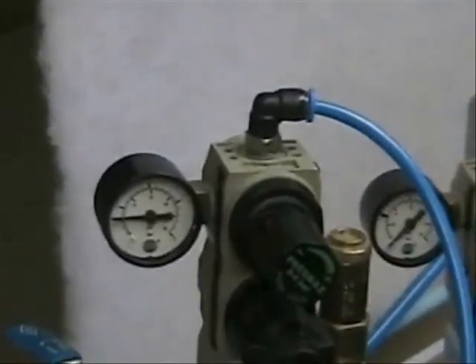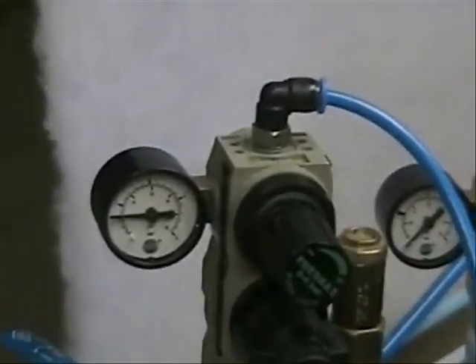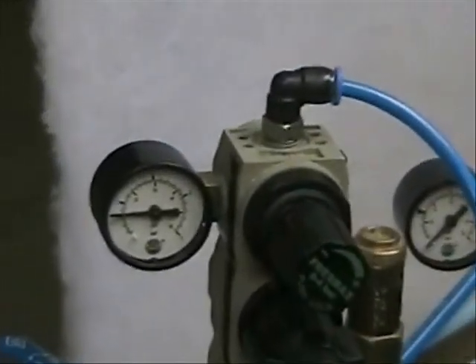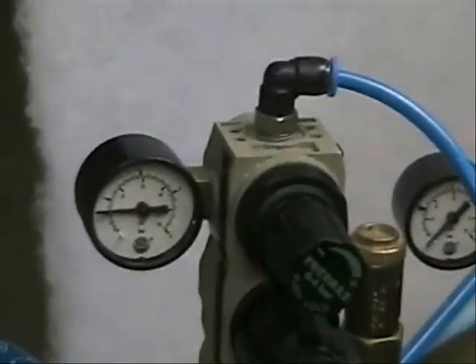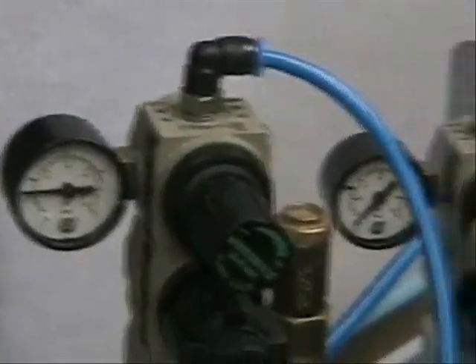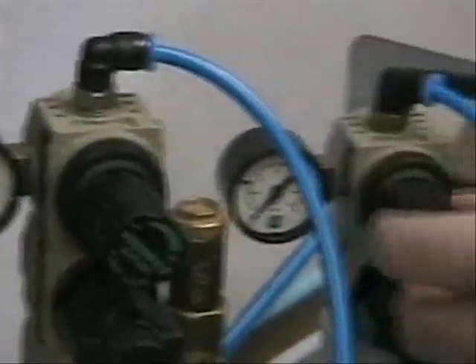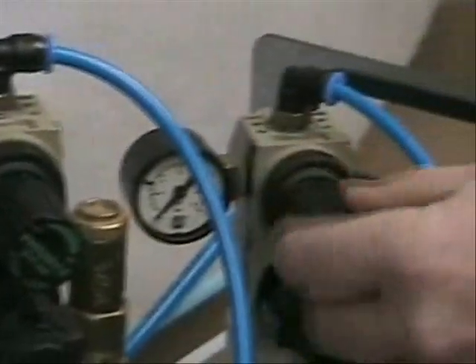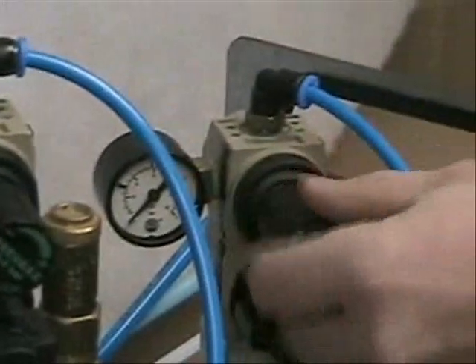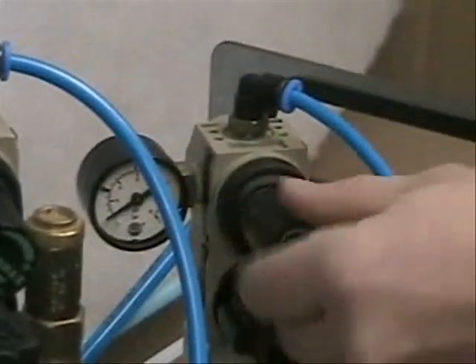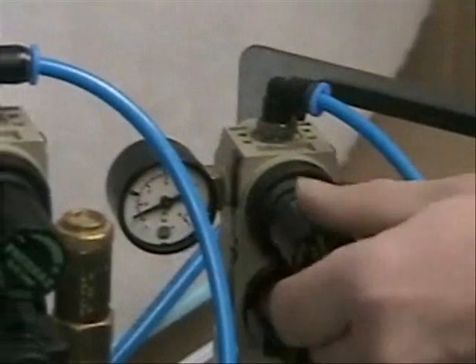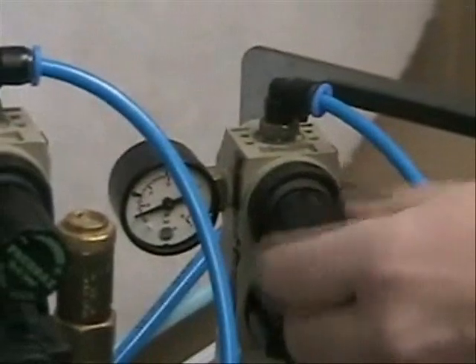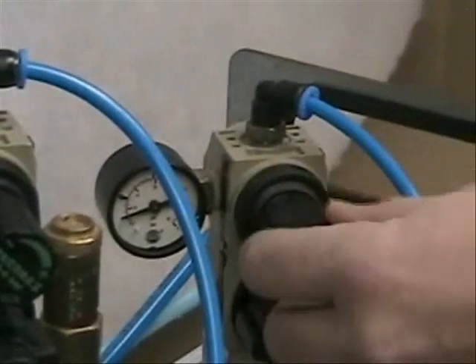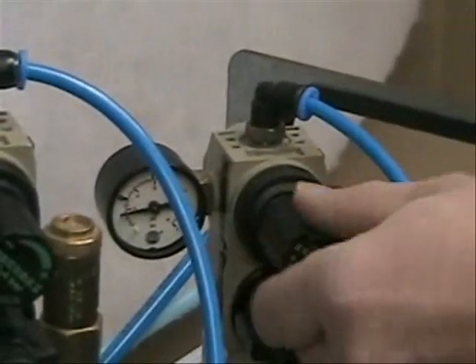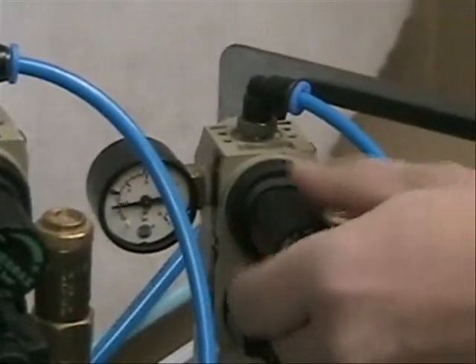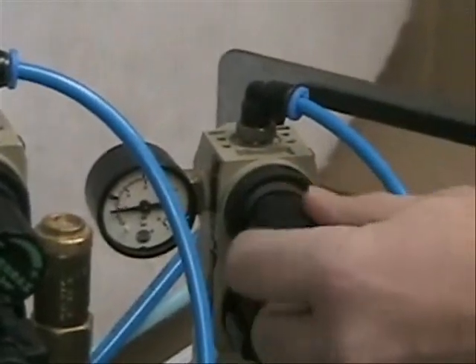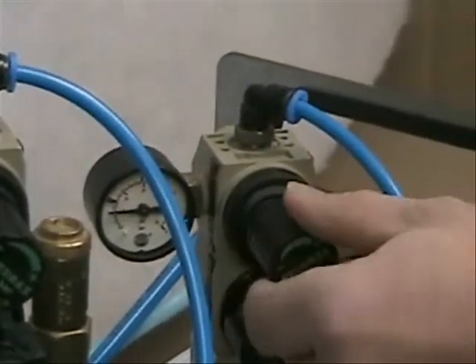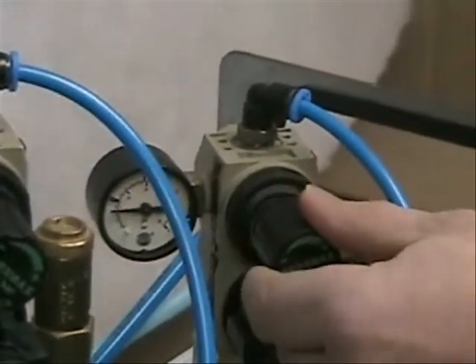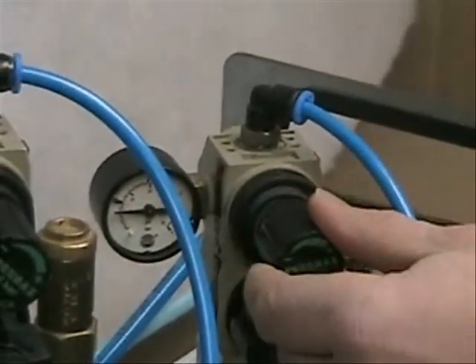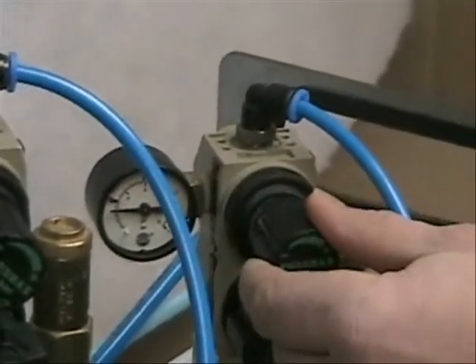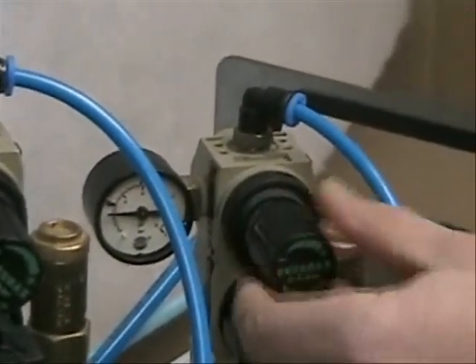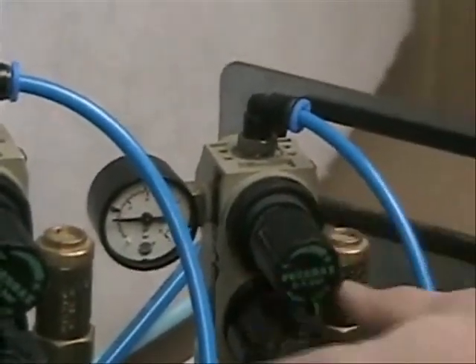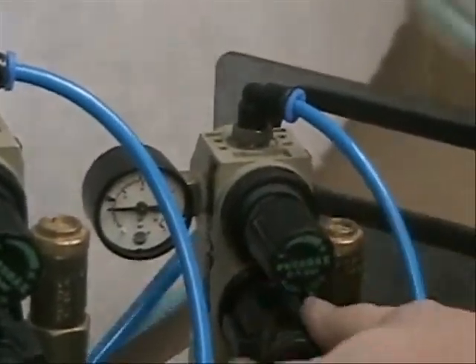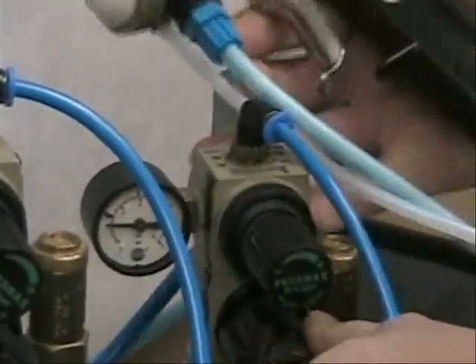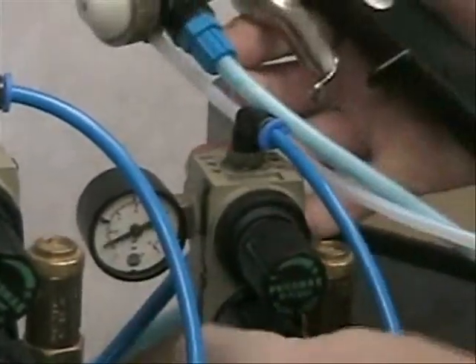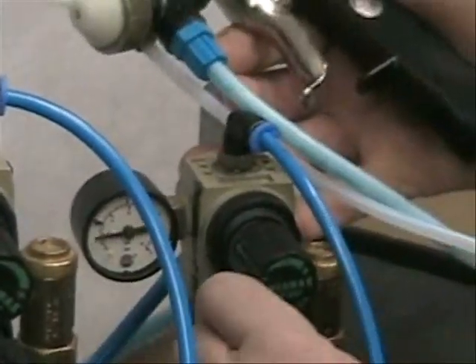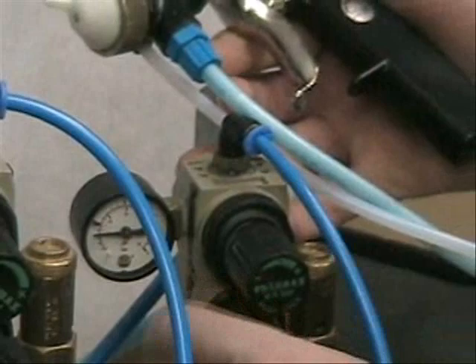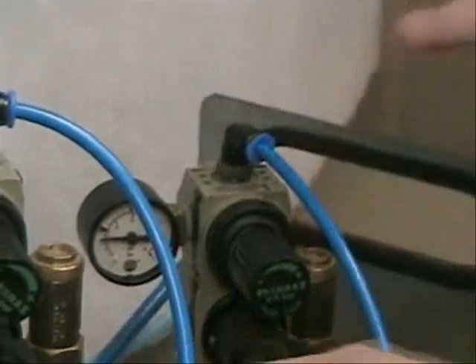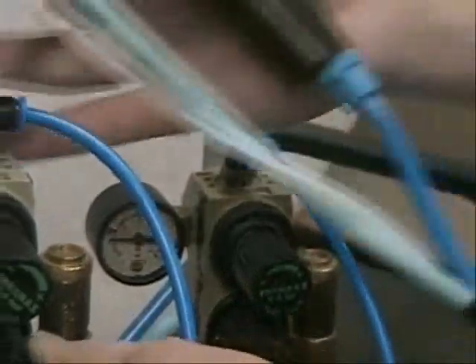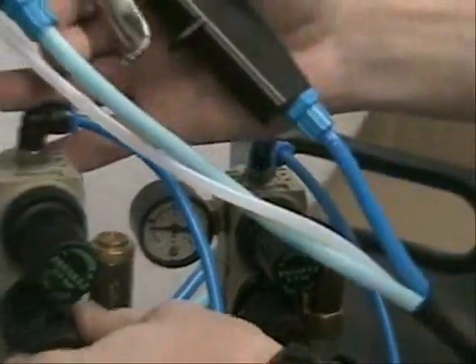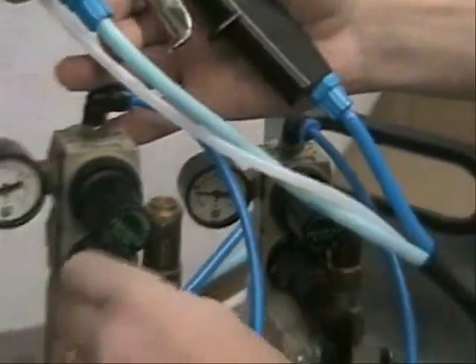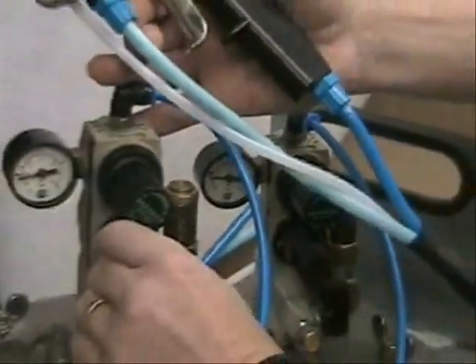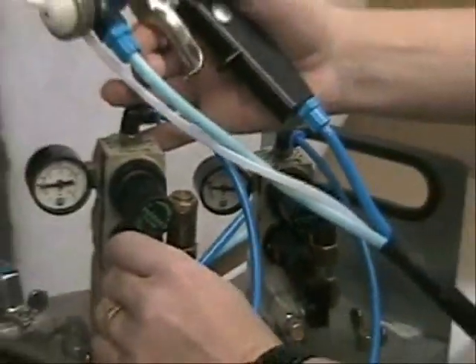For the activator, we start with a pressure of around 8 psi. Then open this valve, open this one, and open this one.